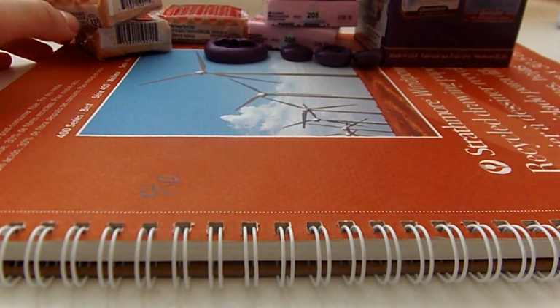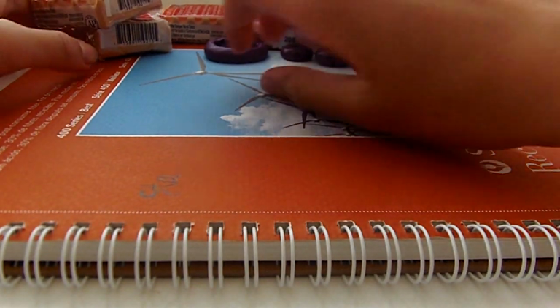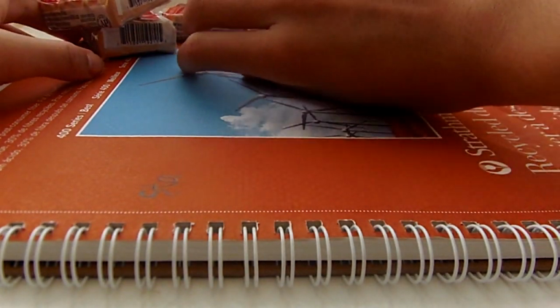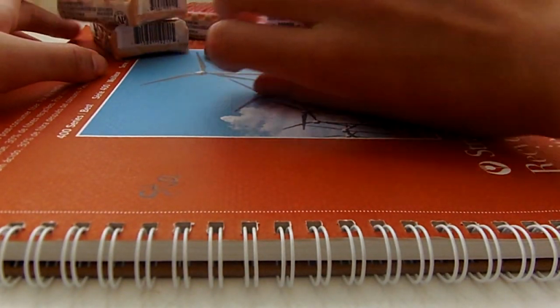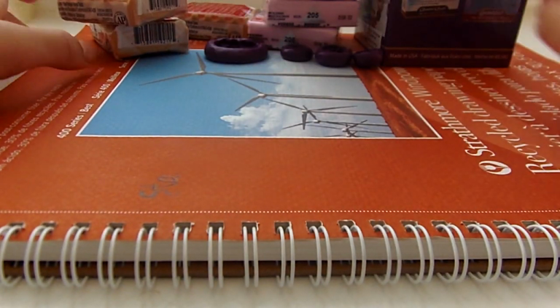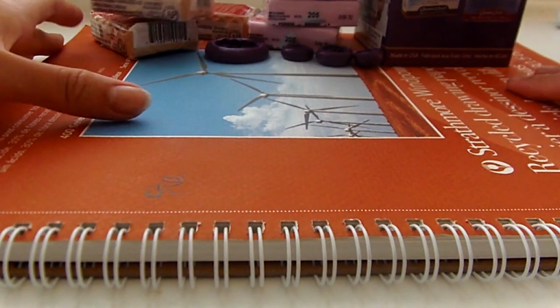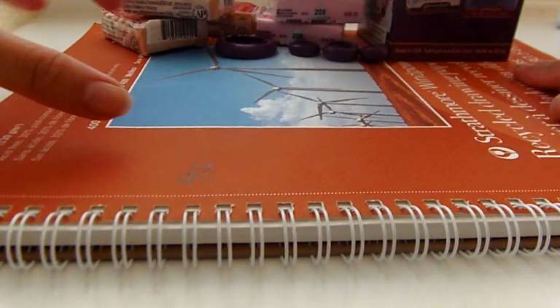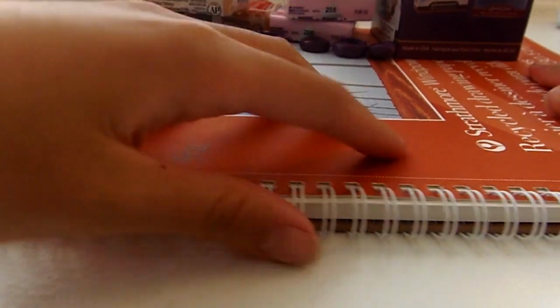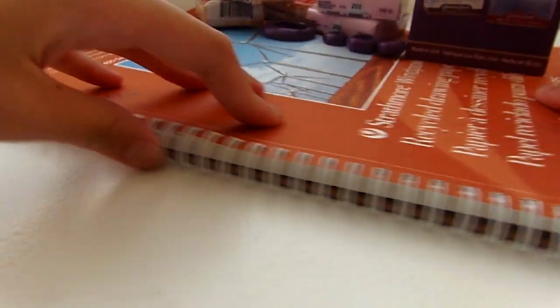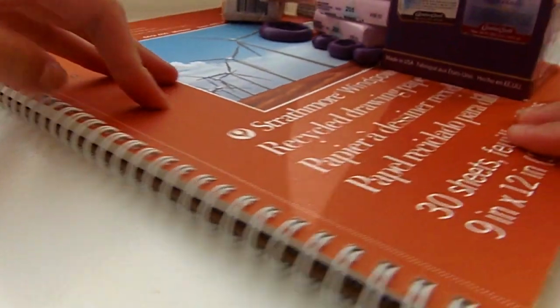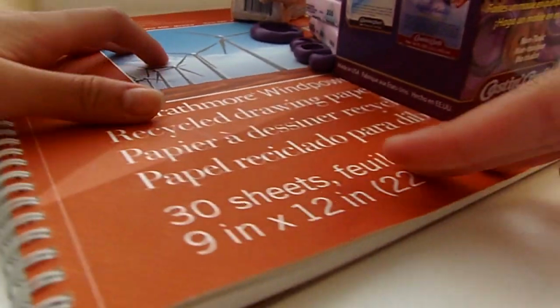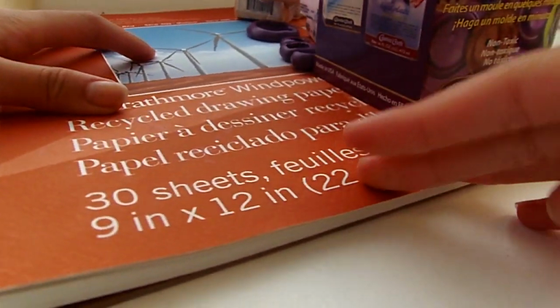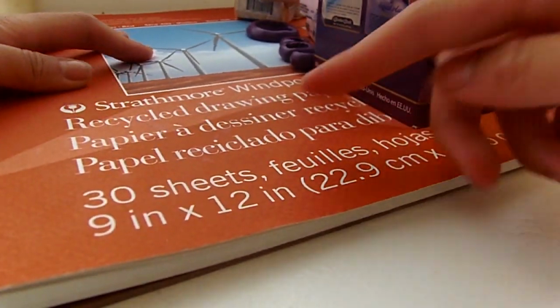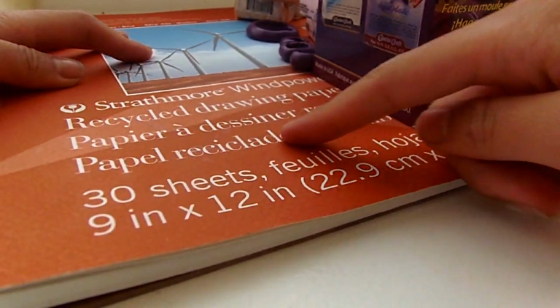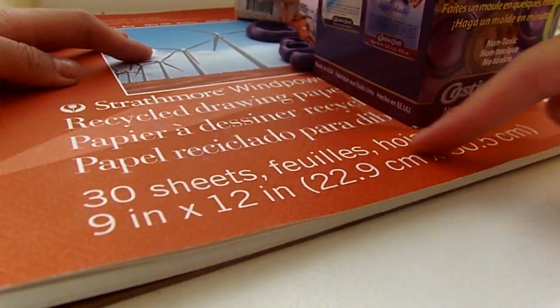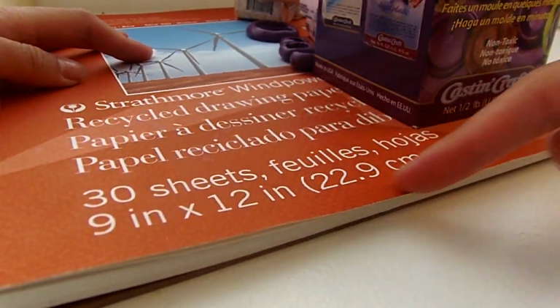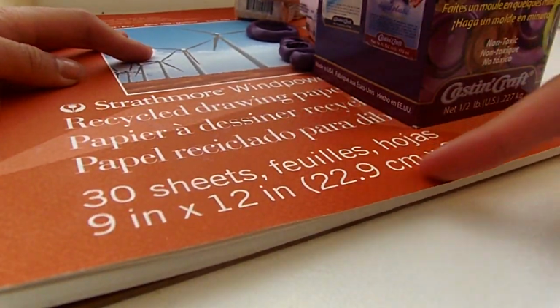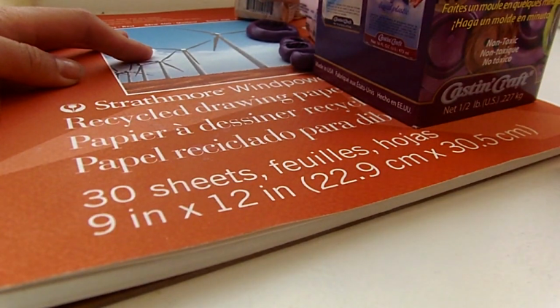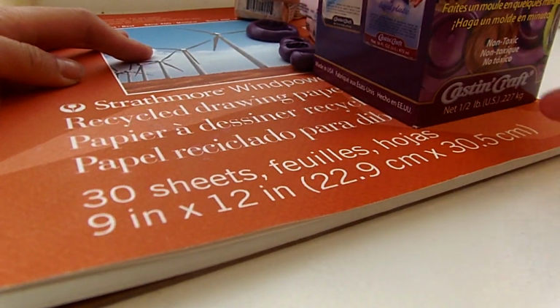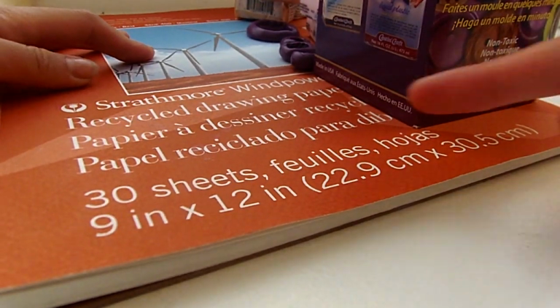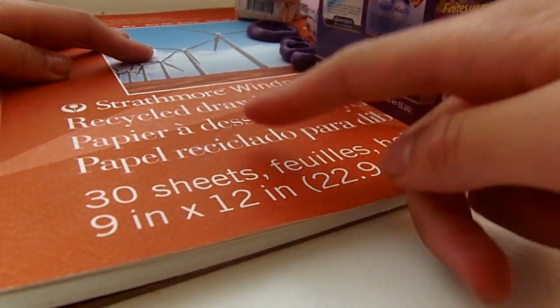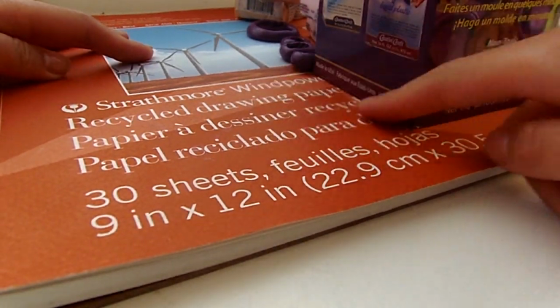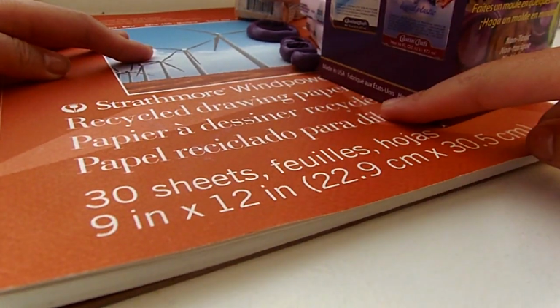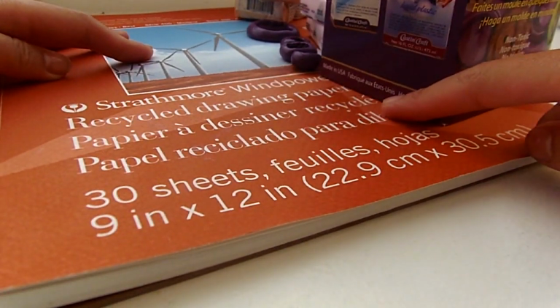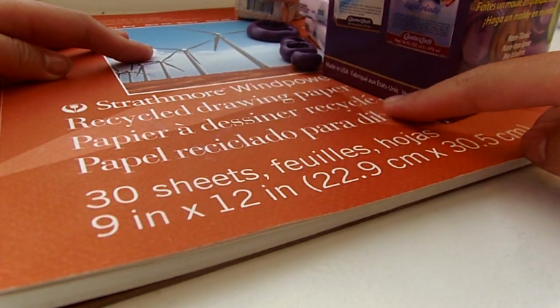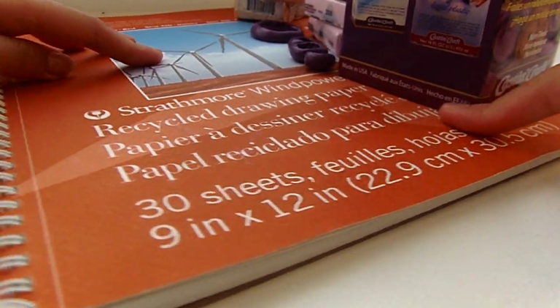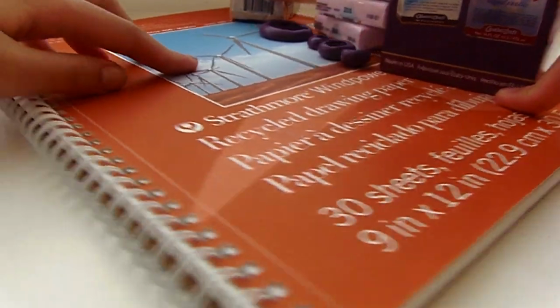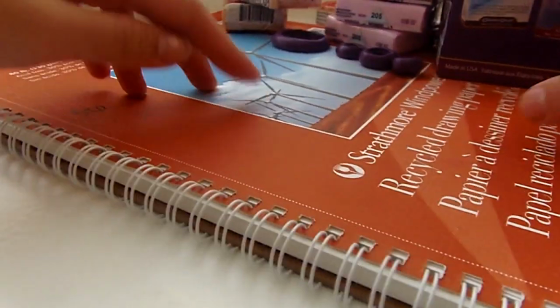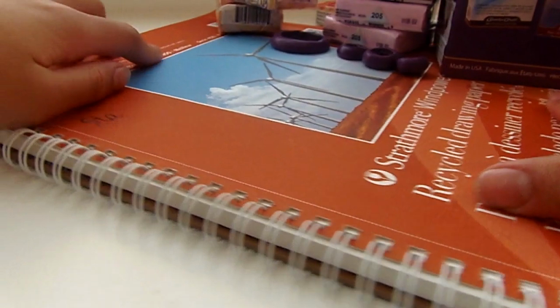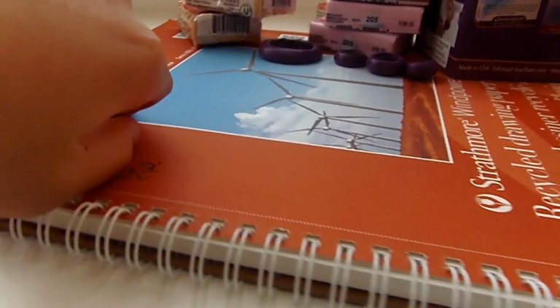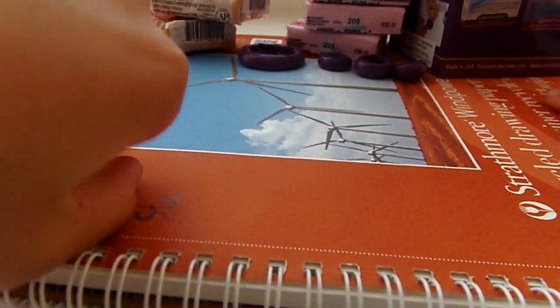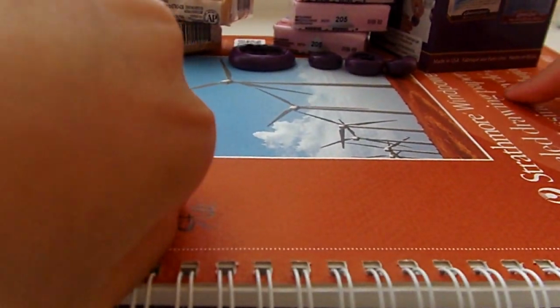First is my Michael's haul. So you can see the dimensions of this sketchbook here, and it's Strathmore Wind Power — no discount.